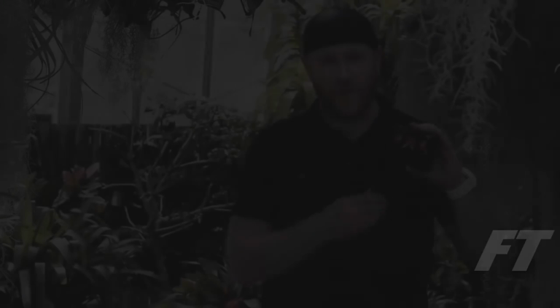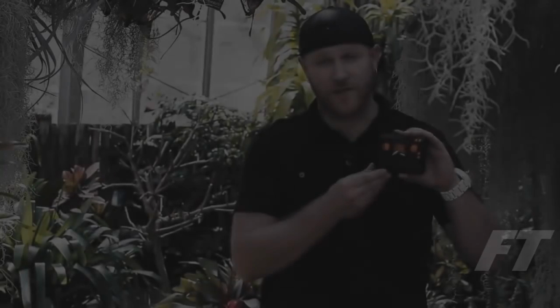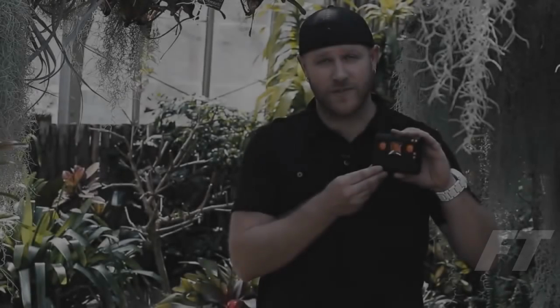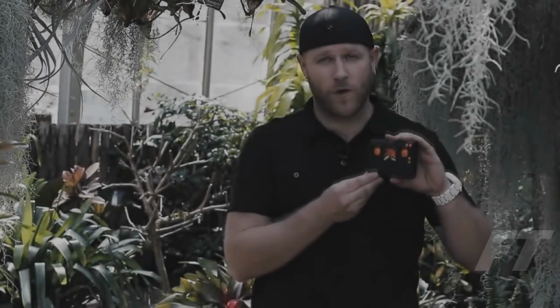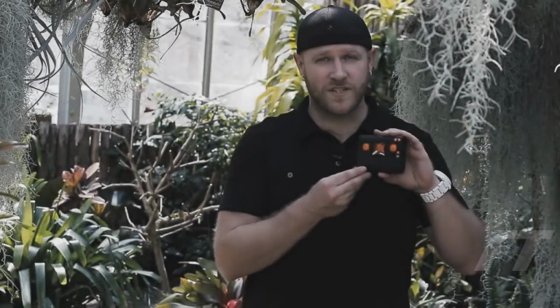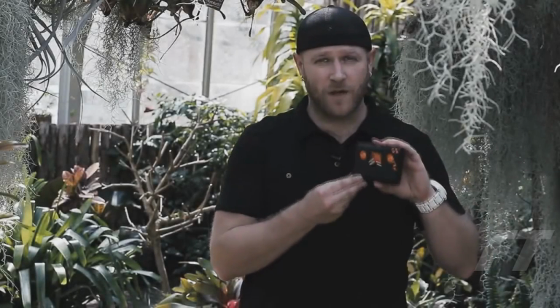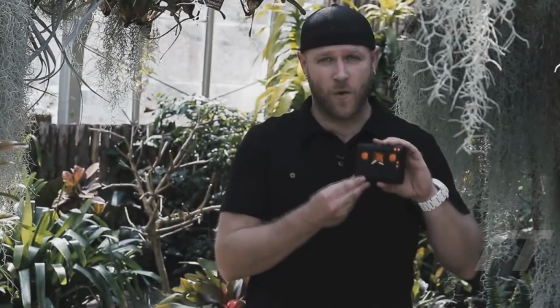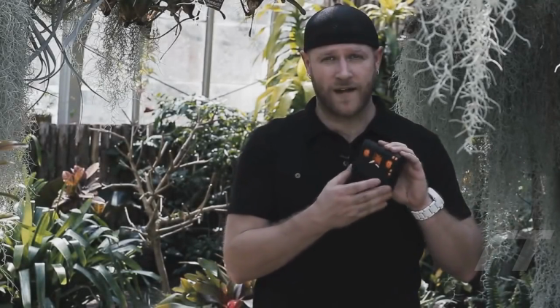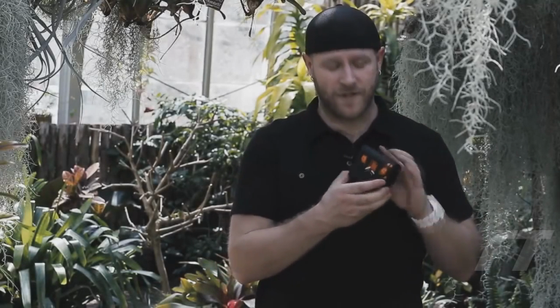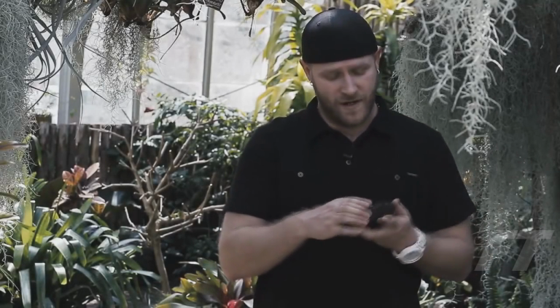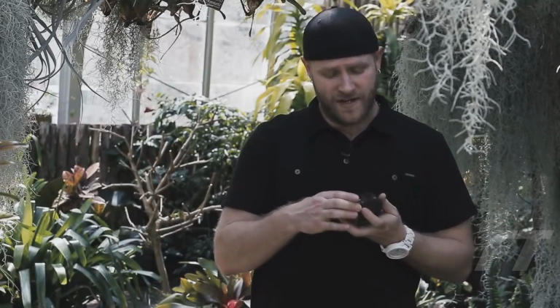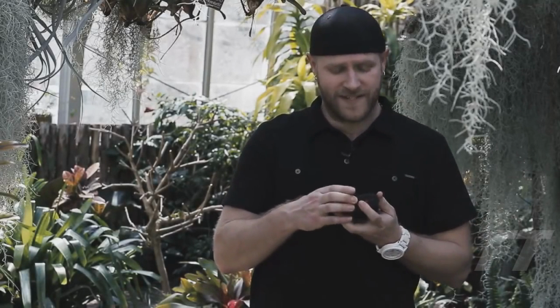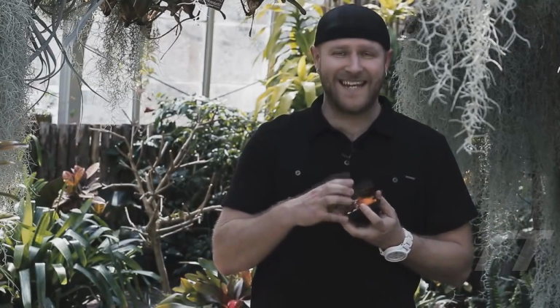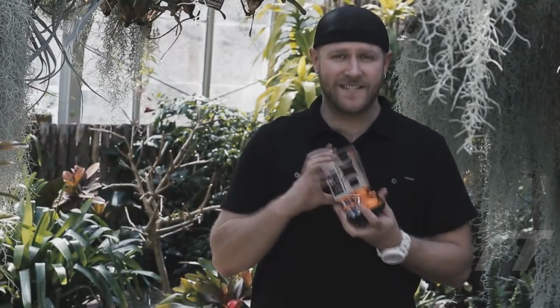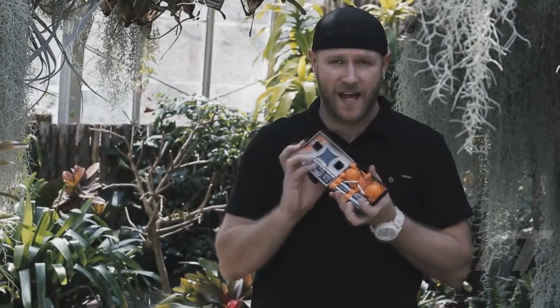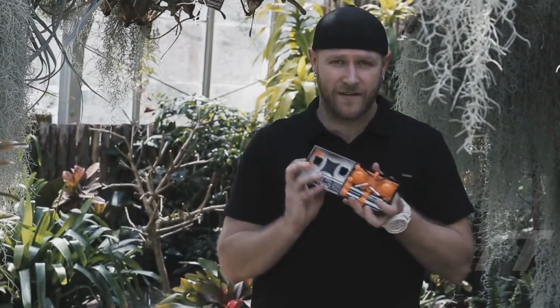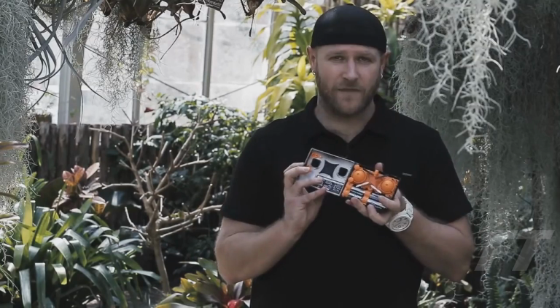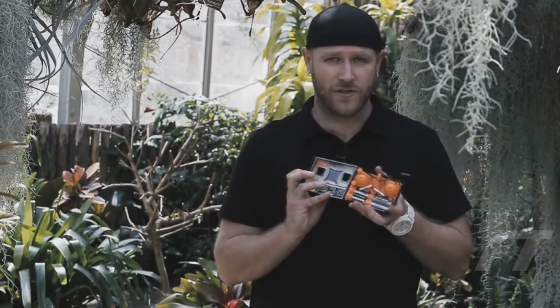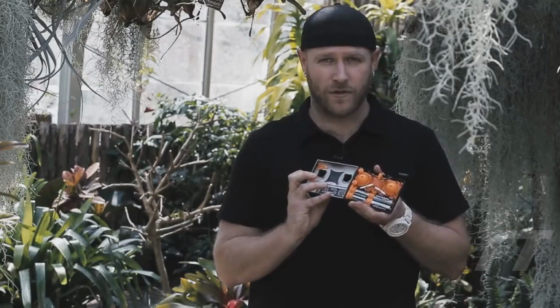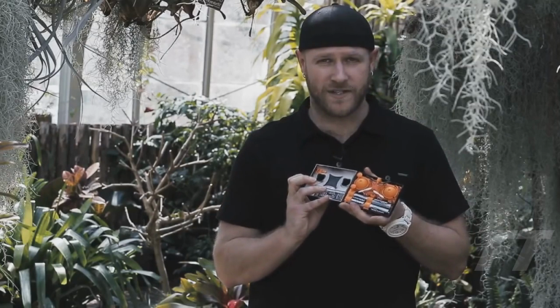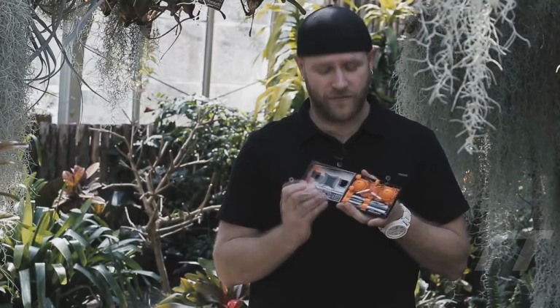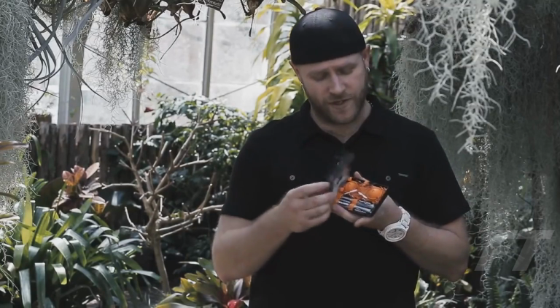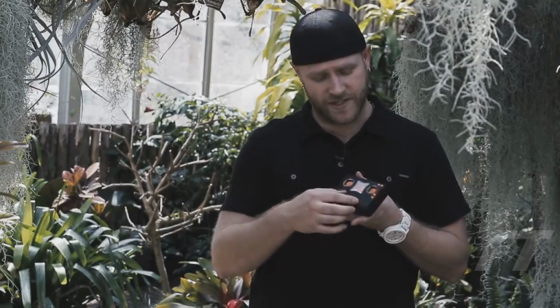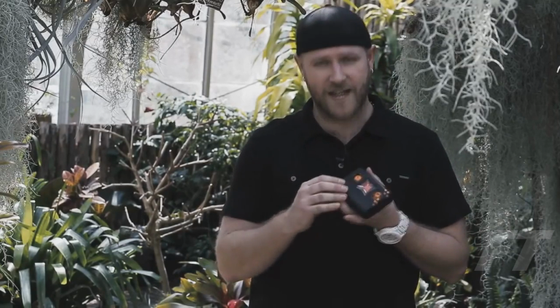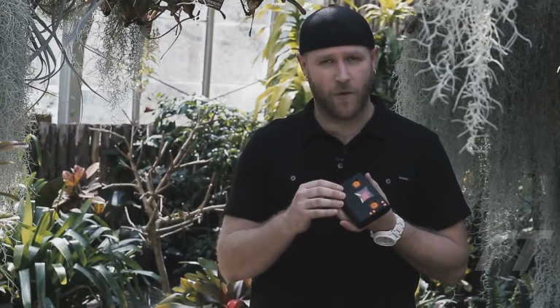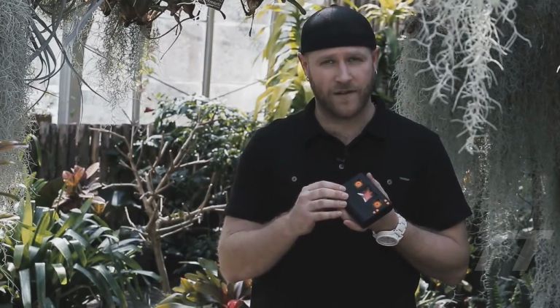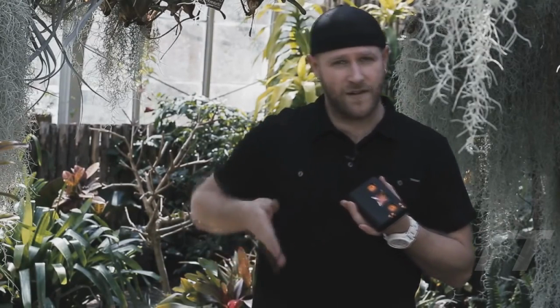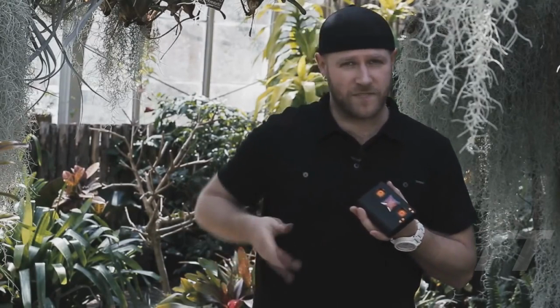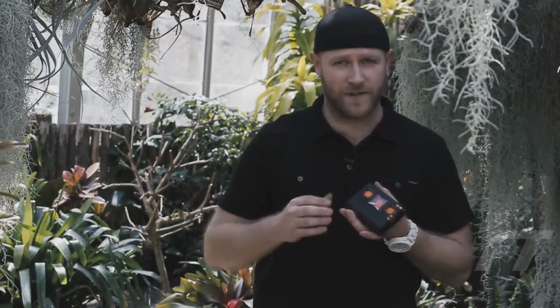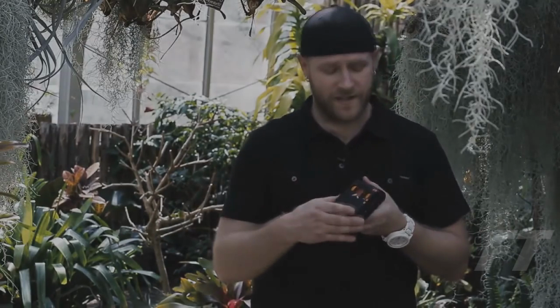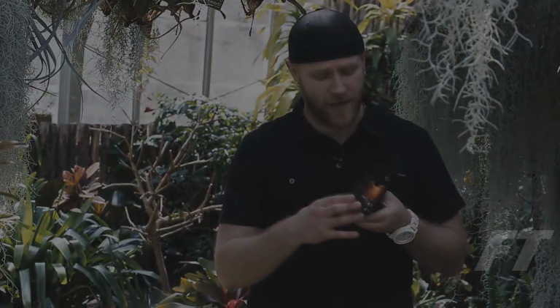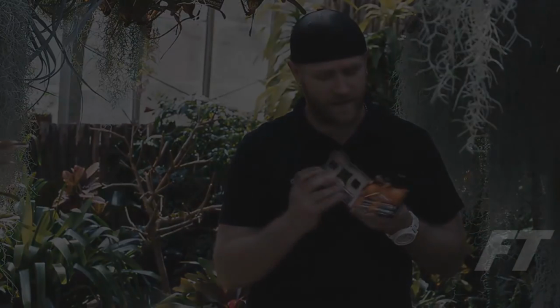The Wallet Drone is the world's smallest quadcopter. It fits inside of the controller itself, which is the size of a wallet. It fits perfectly into your pocket.